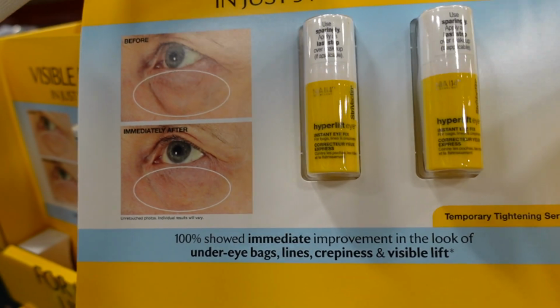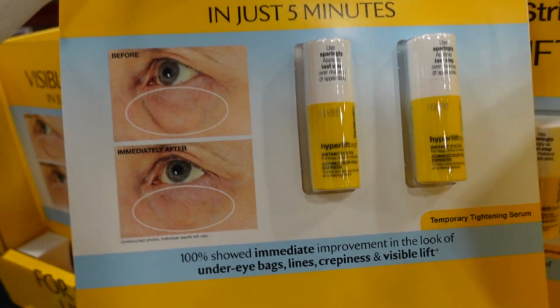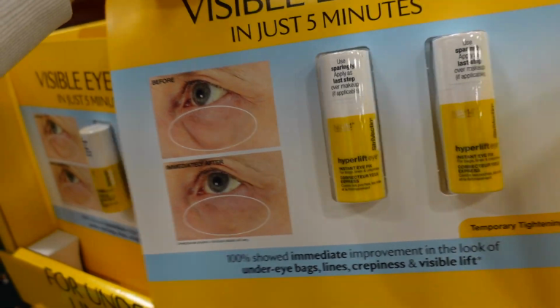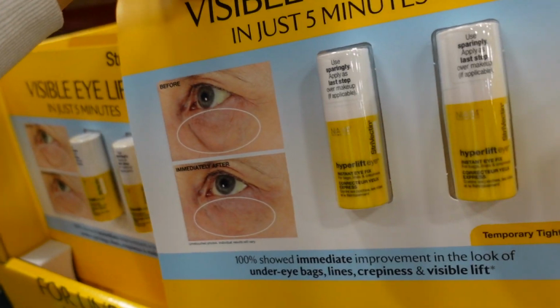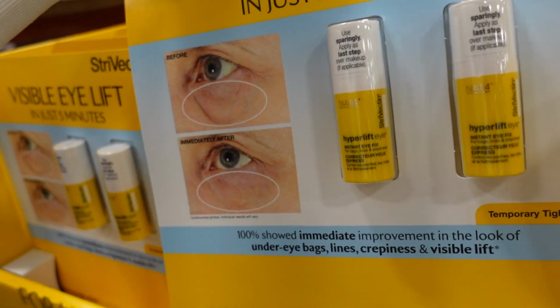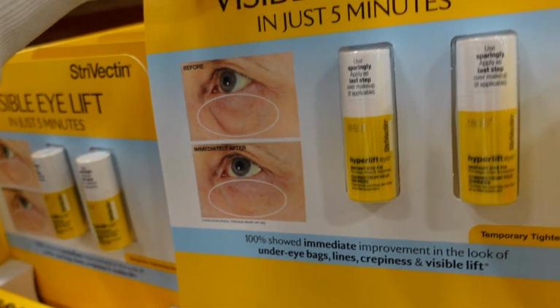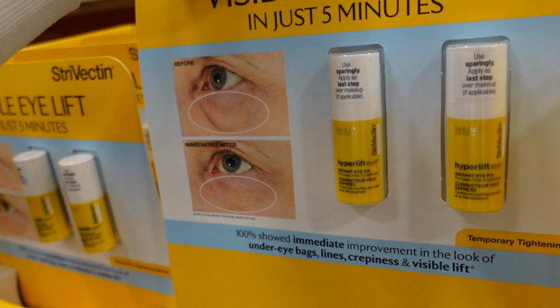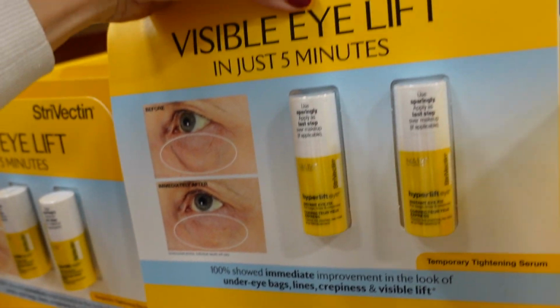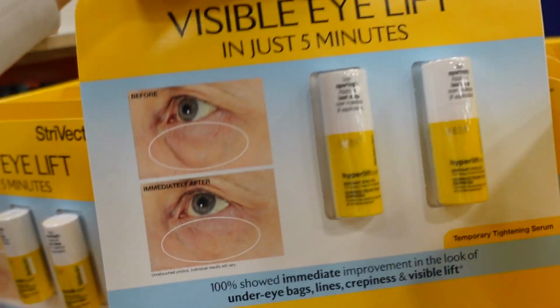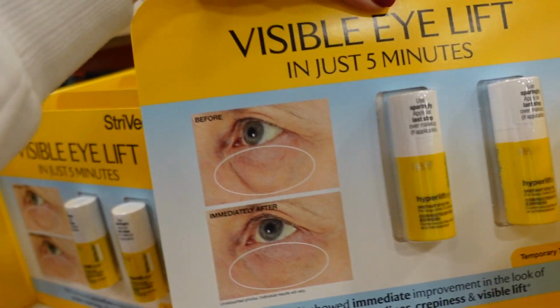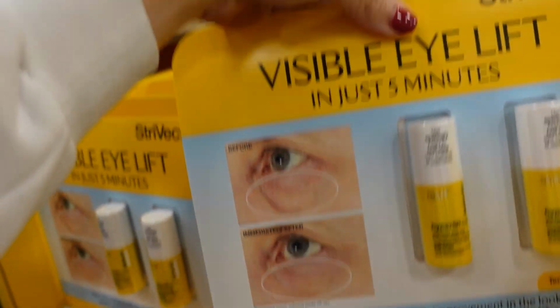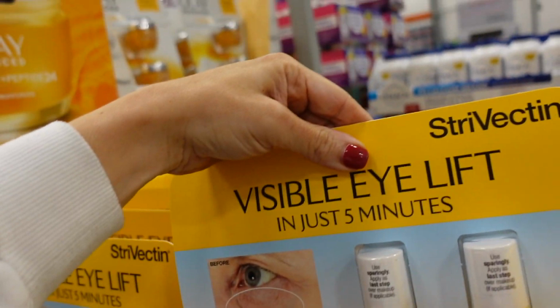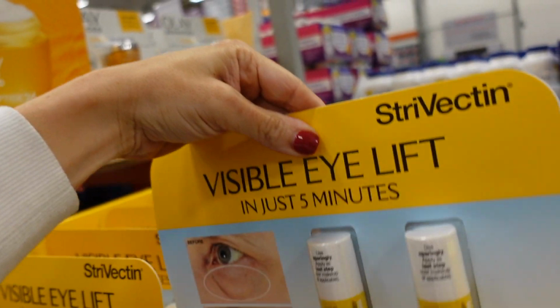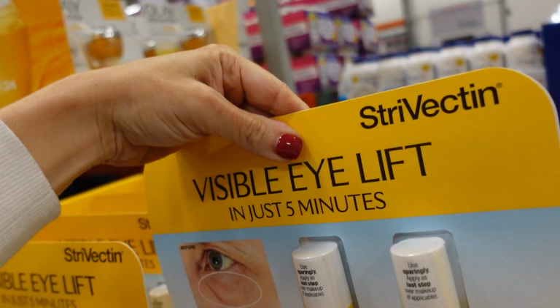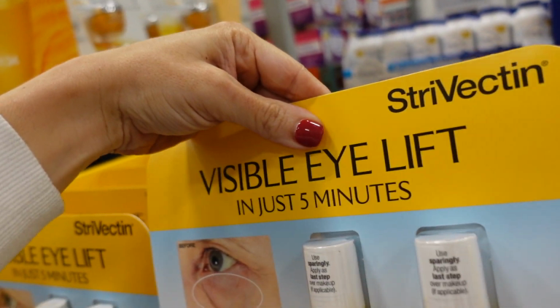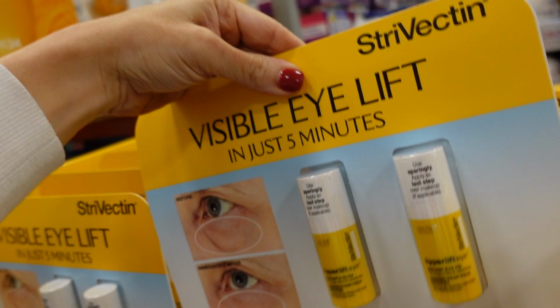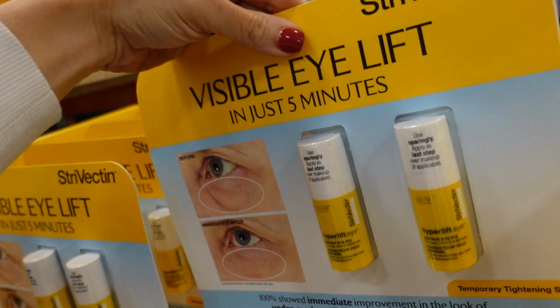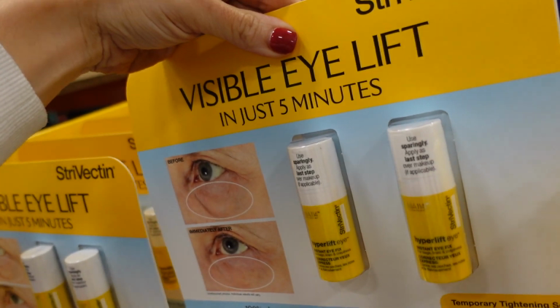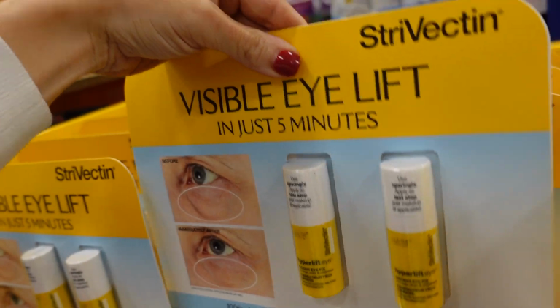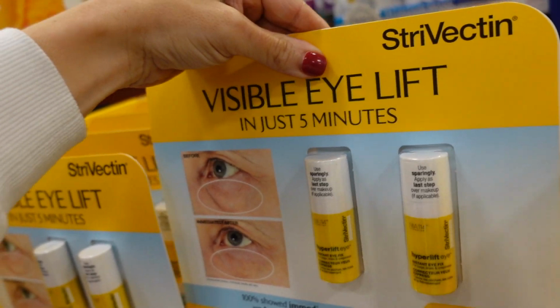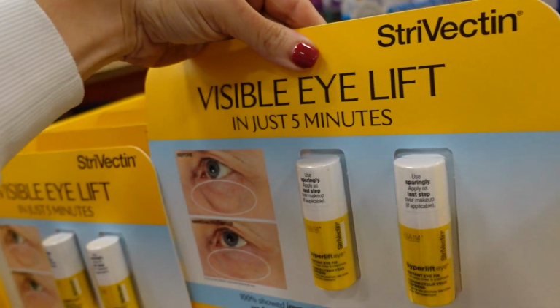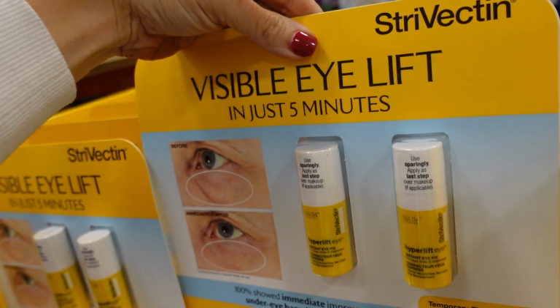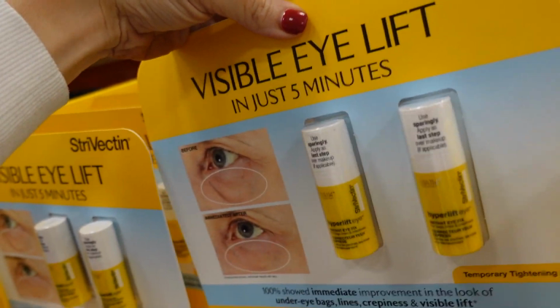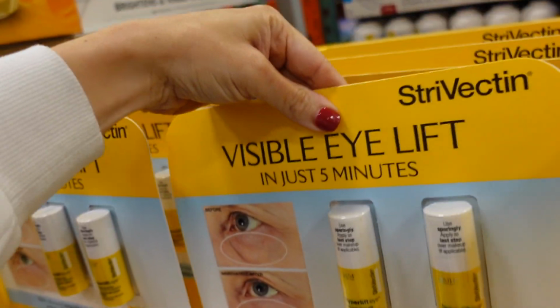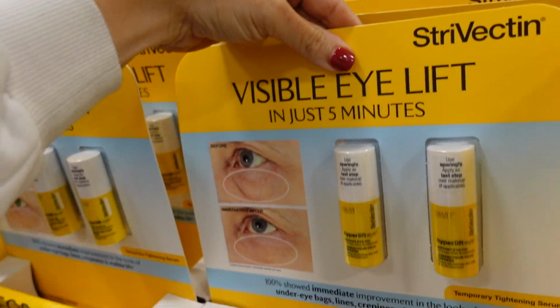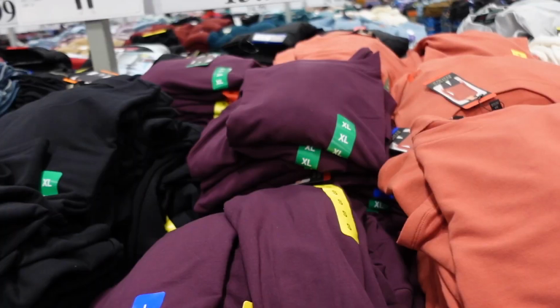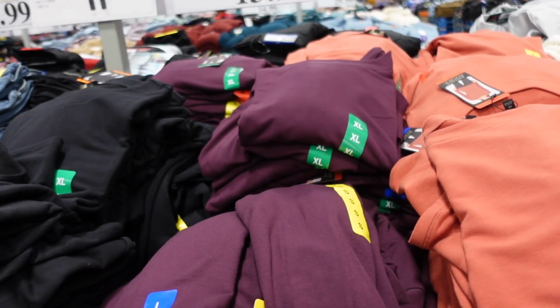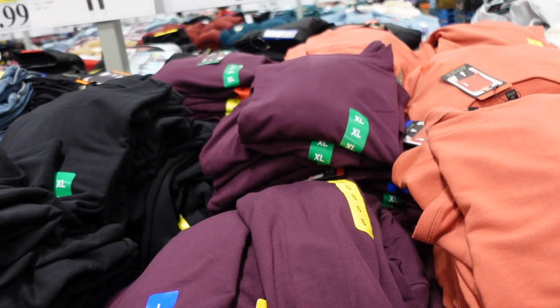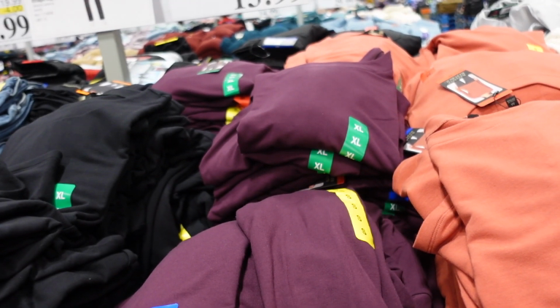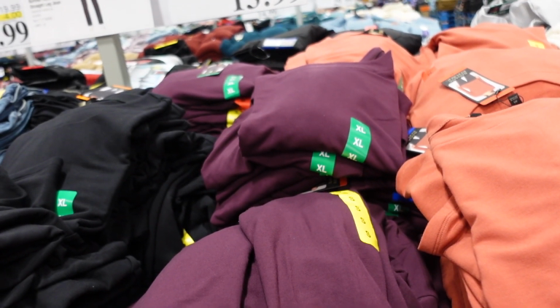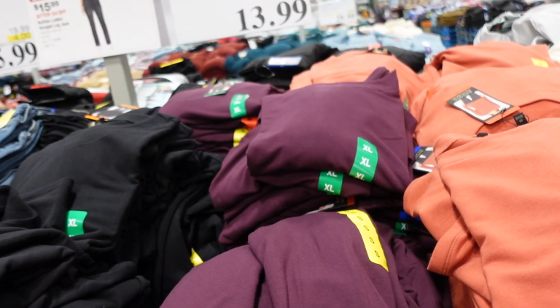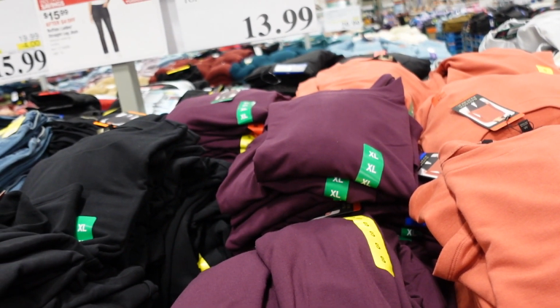Eye treatment from Strivectin is also on sale. You get two 0.34 oz tubes. On sale for $44.99, regularly $69.99.